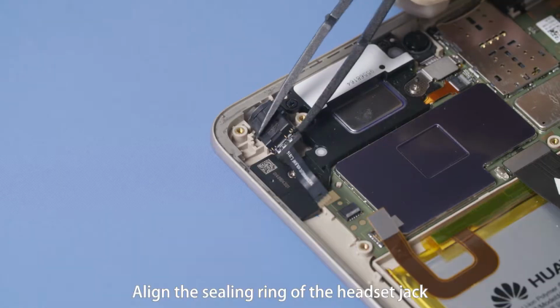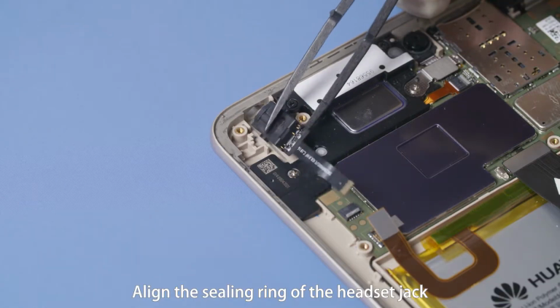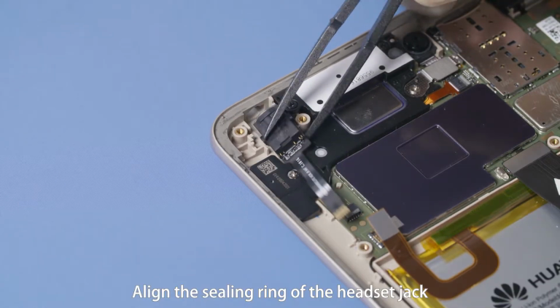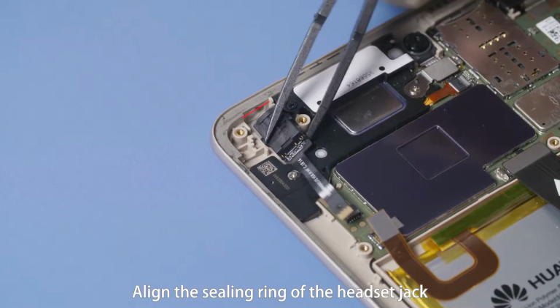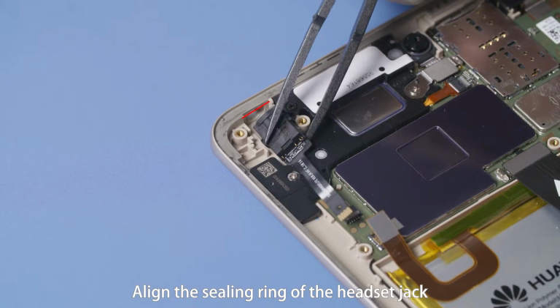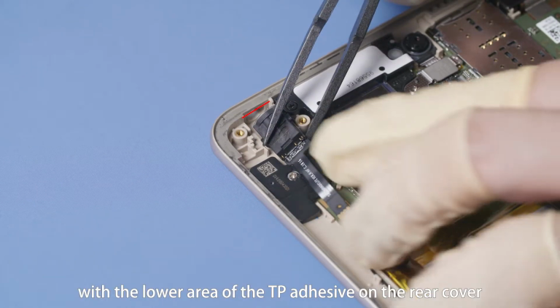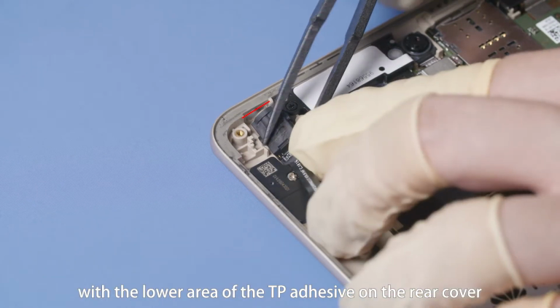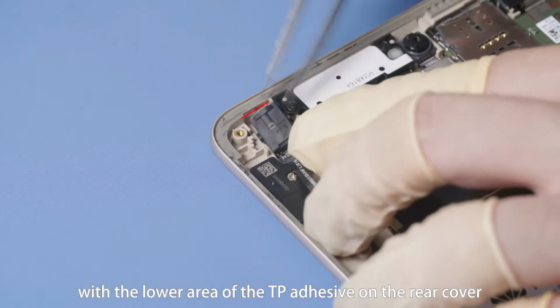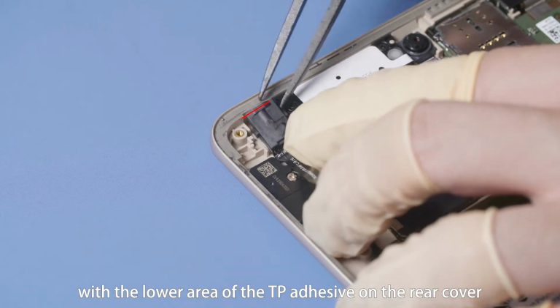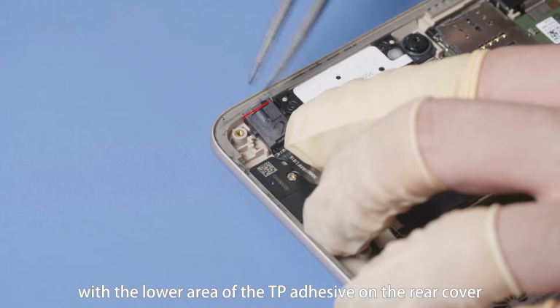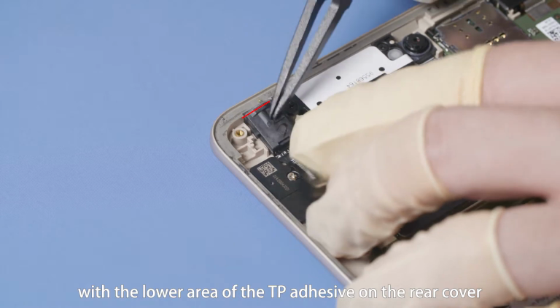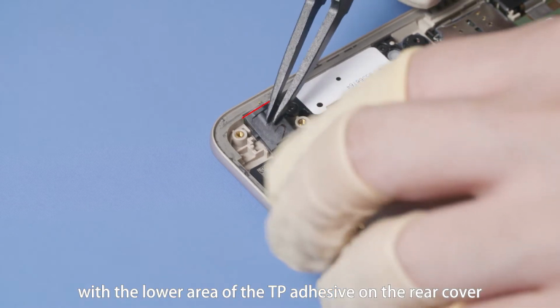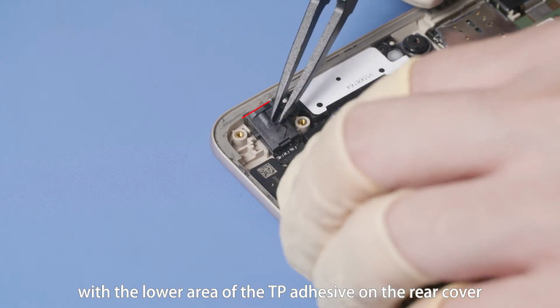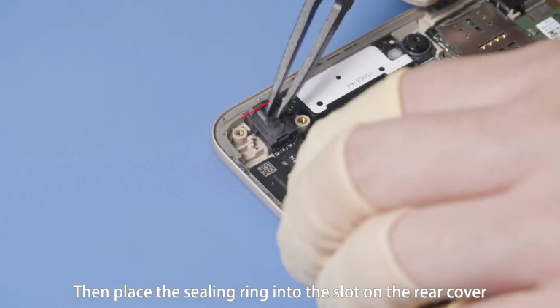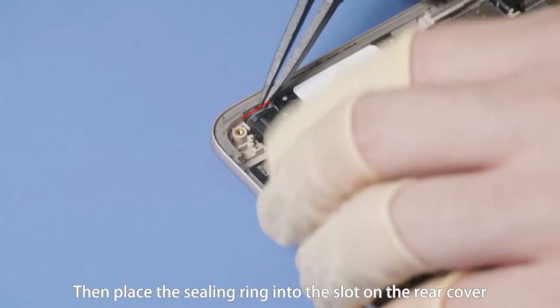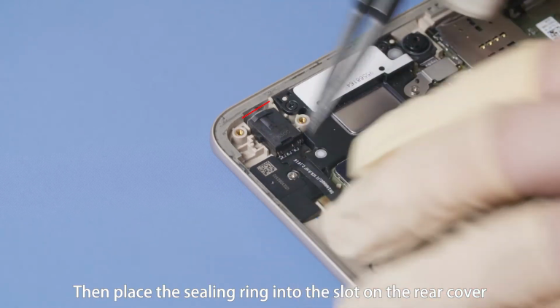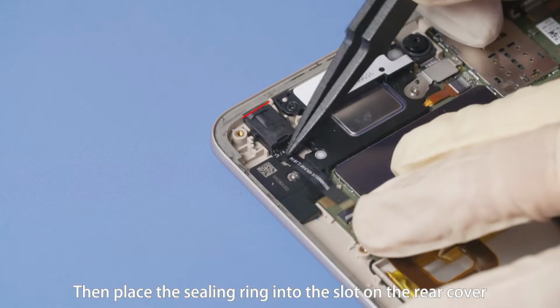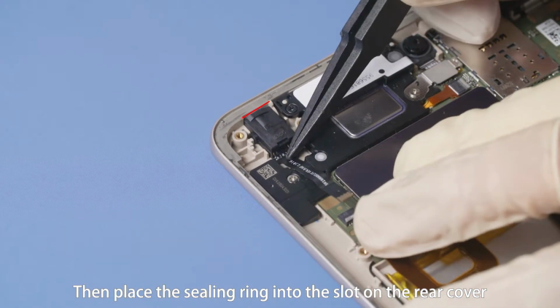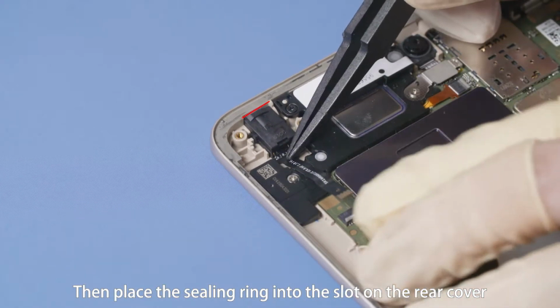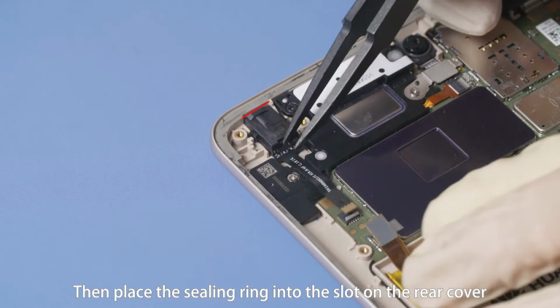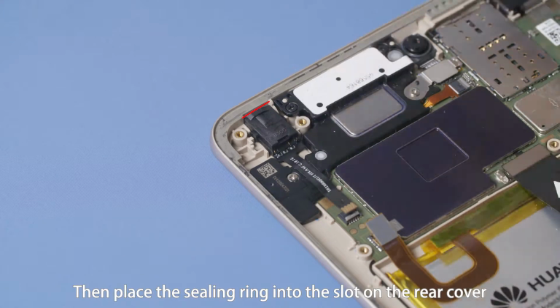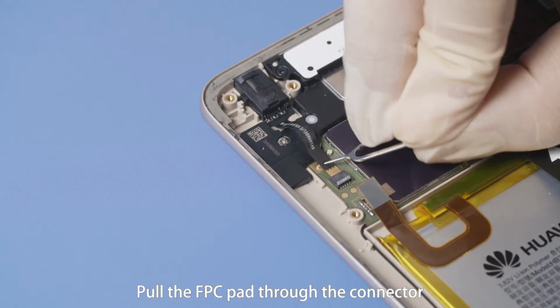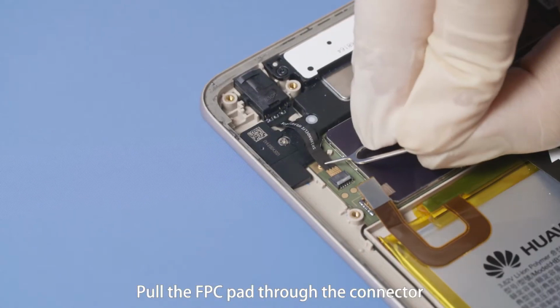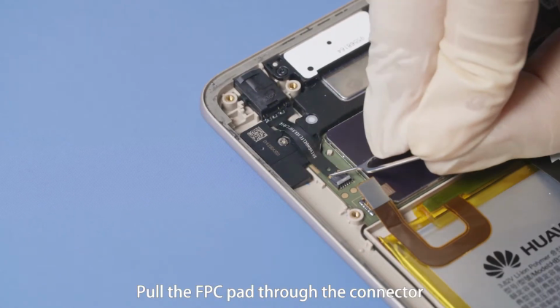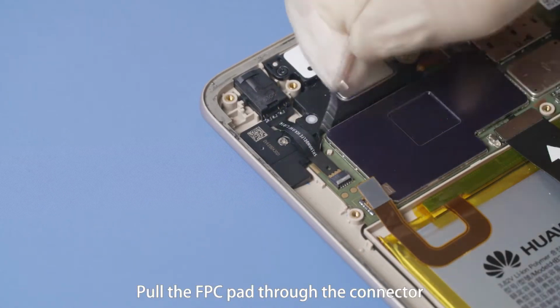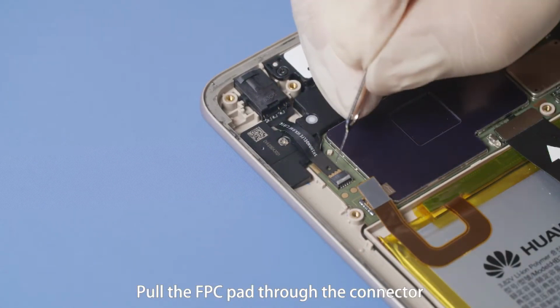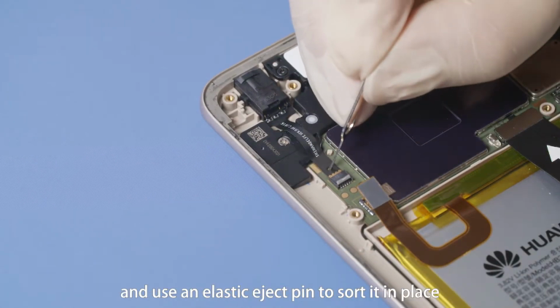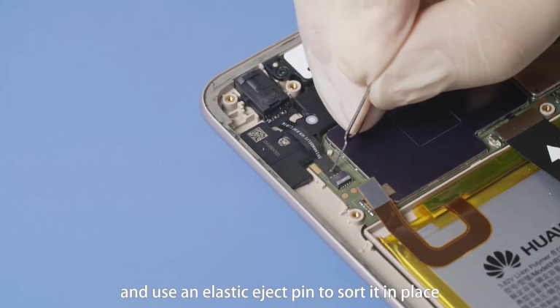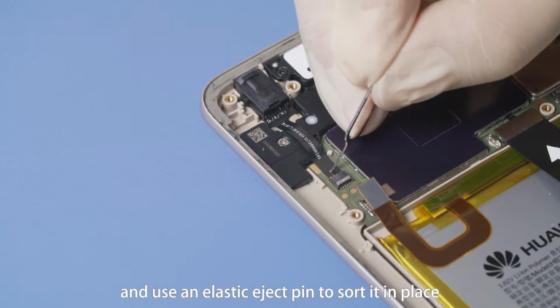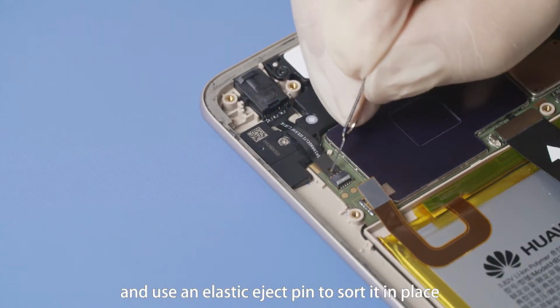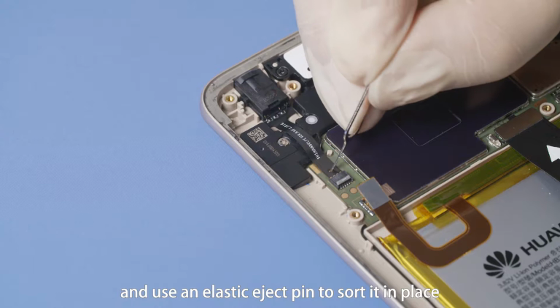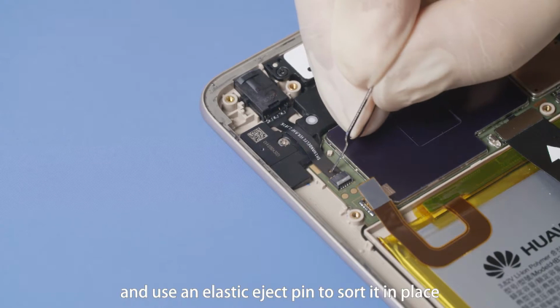Align the sealing ring of the headset jack with the lower area of the TP adhesive on the rear cover. Then place the sealing ring into the slot on the rear cover. Pull the FPC pad through the connector and use an elastic eject pin to sort it in place.